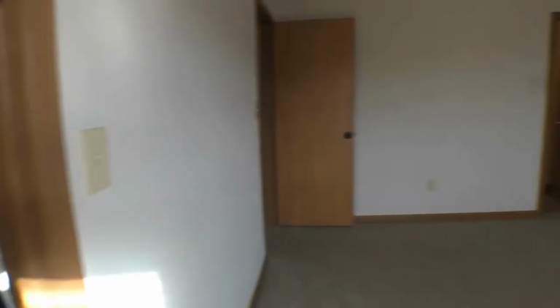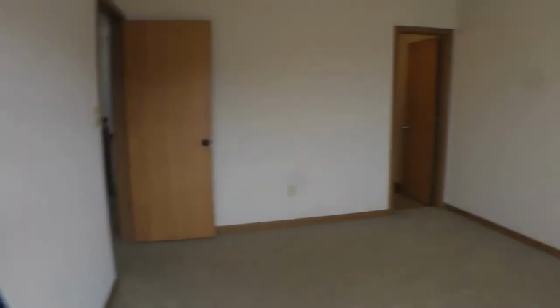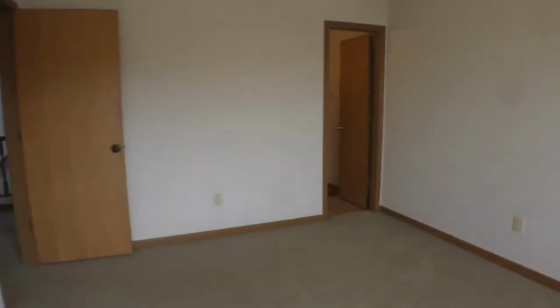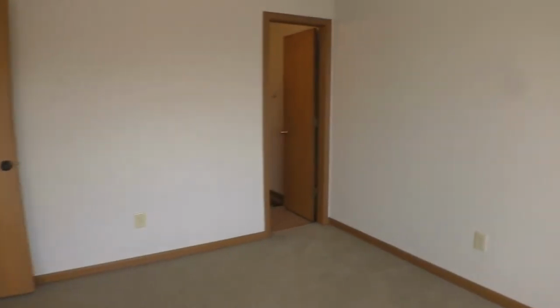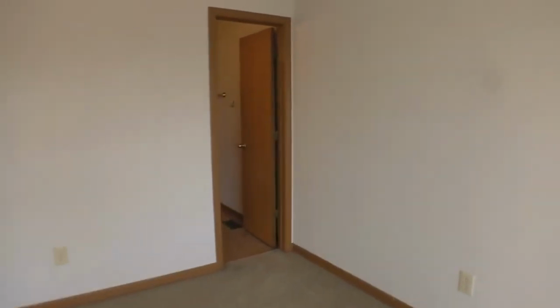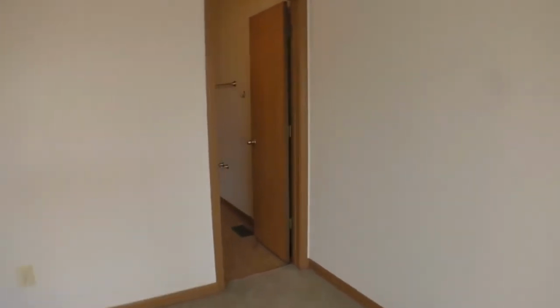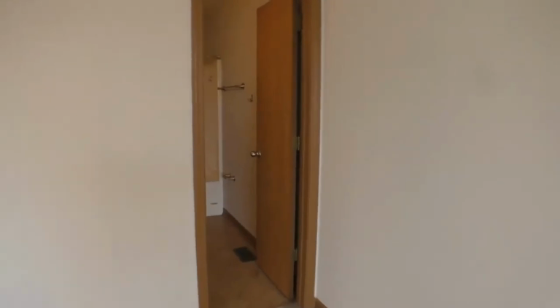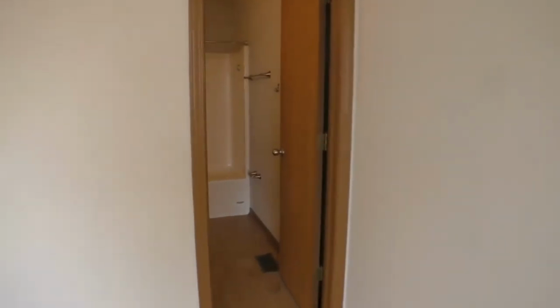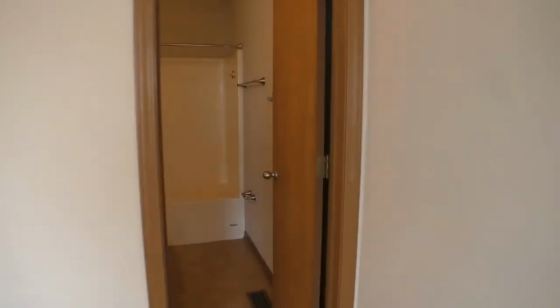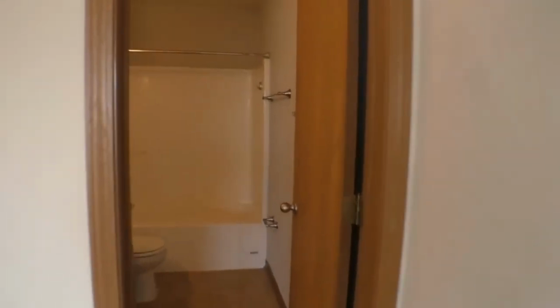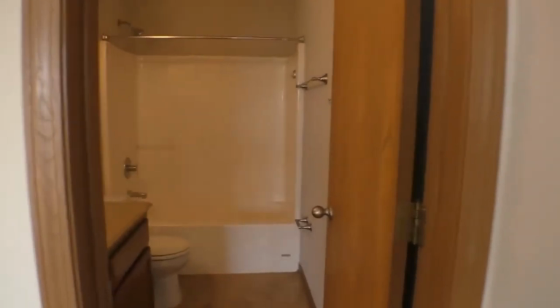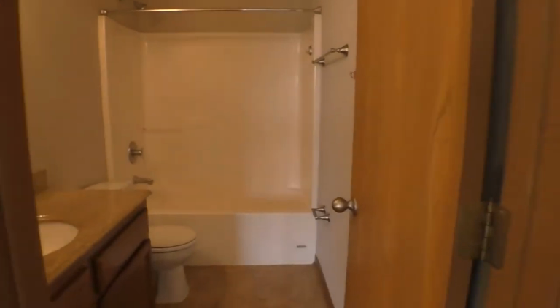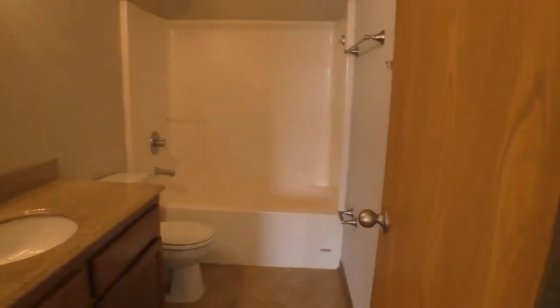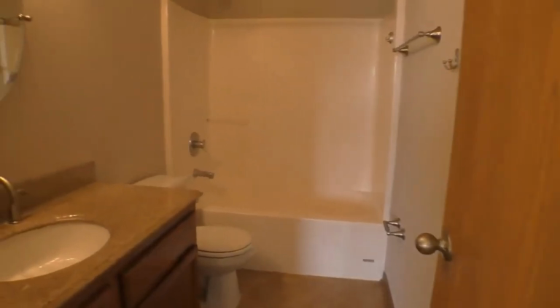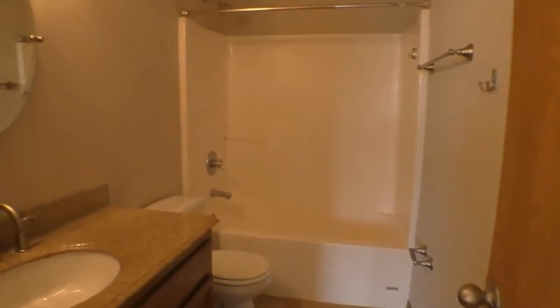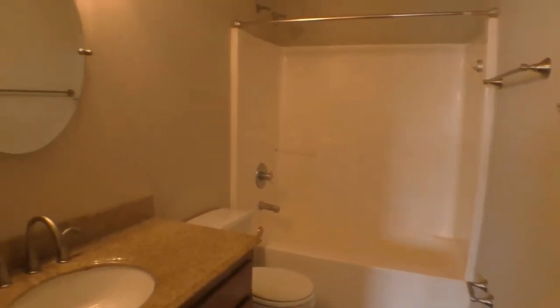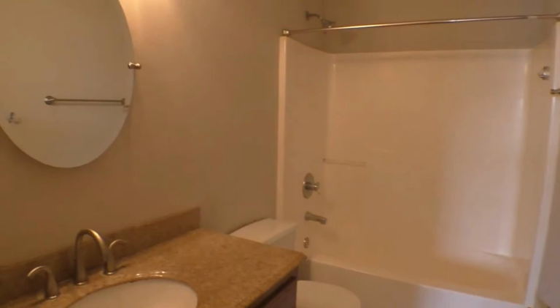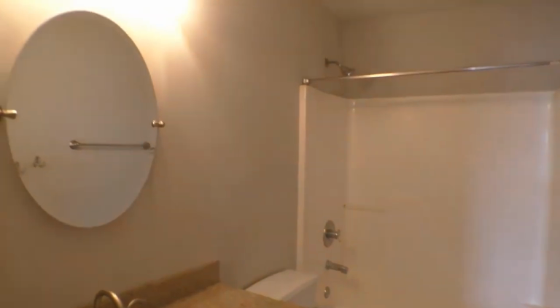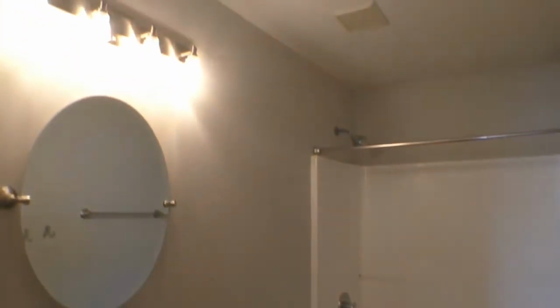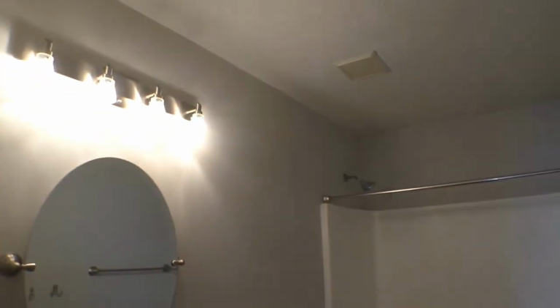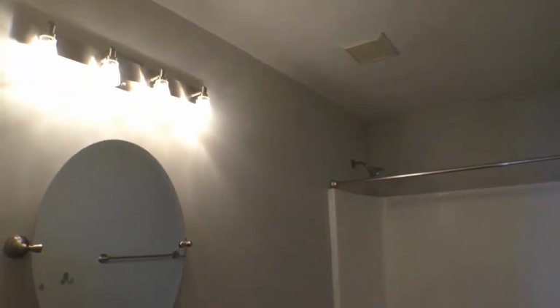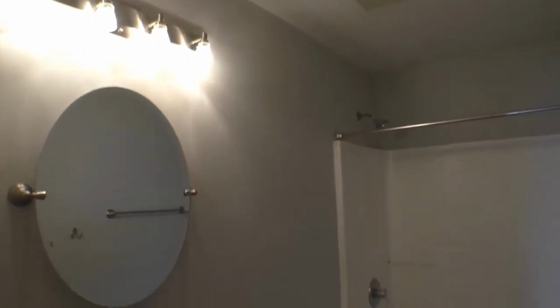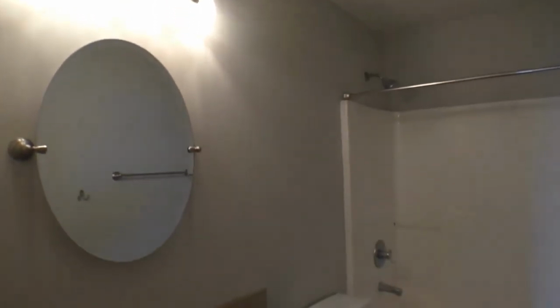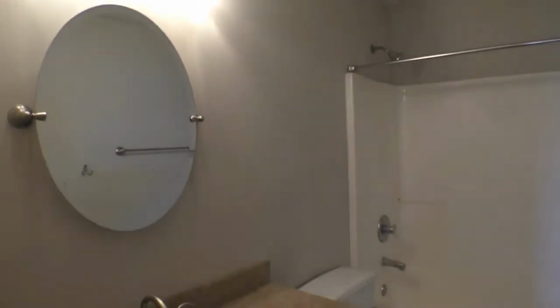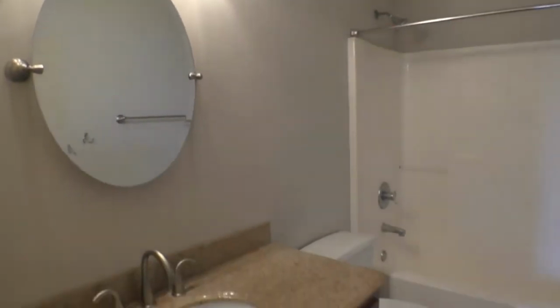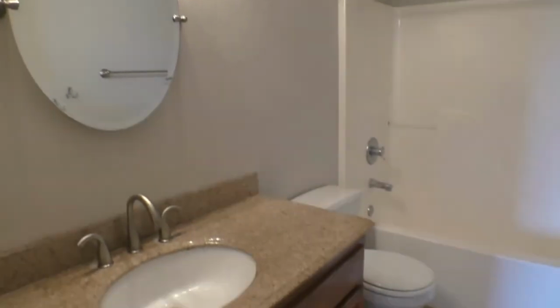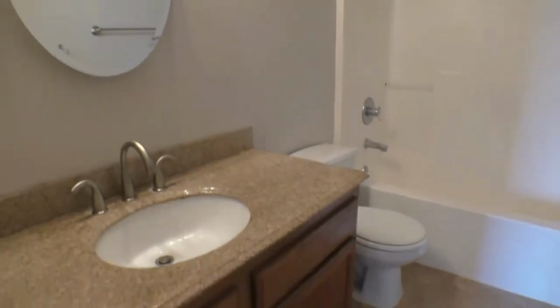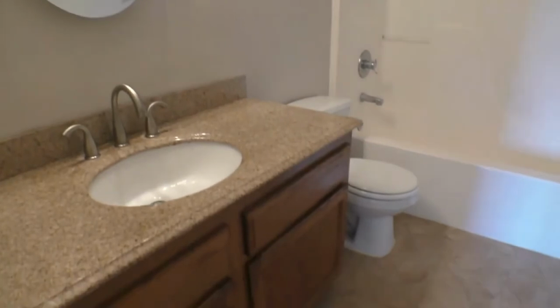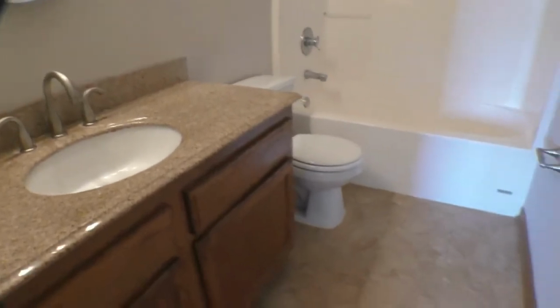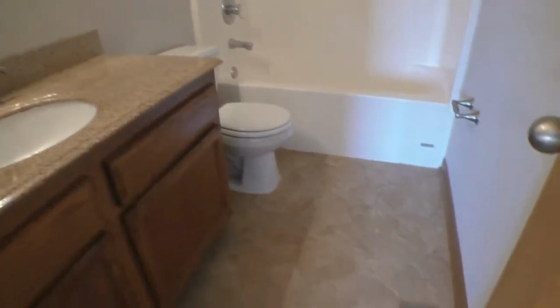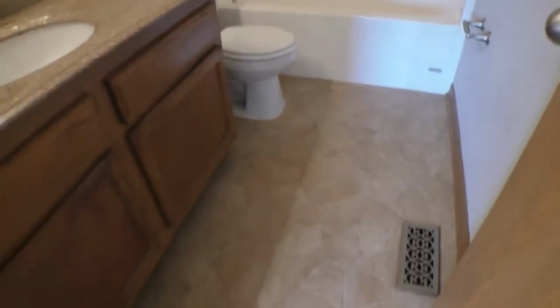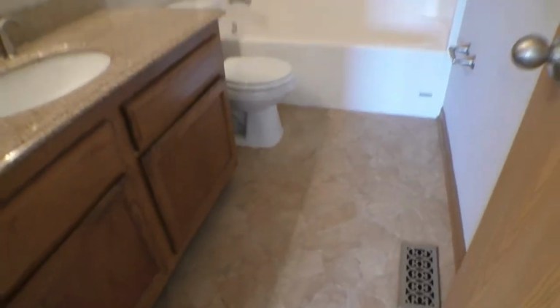And then we'll go on to the private master bath — a full tub-shower combo bathroom here. Again, beautiful upgraded and updated lighting fixtures, mirror, vanity, and flooring.